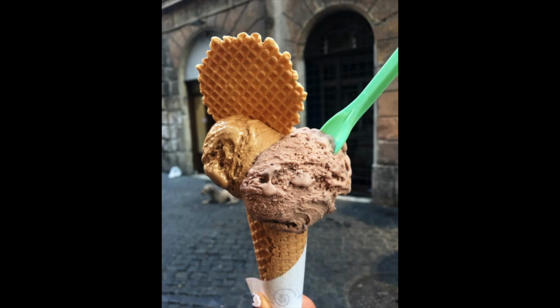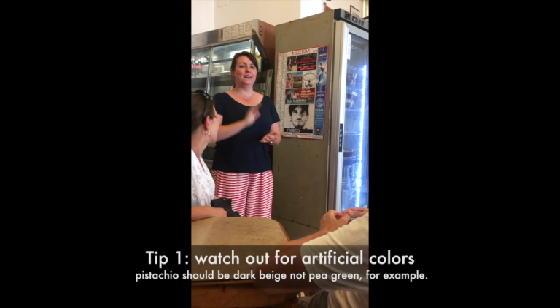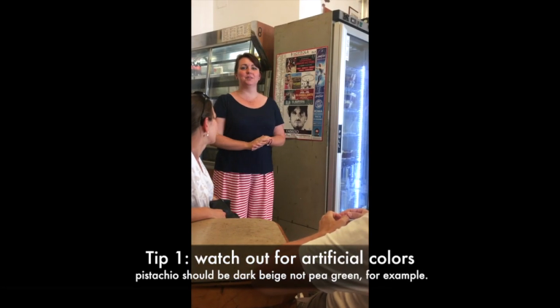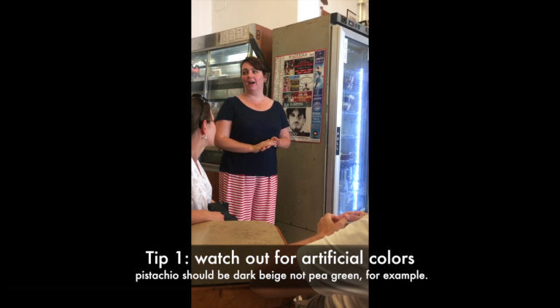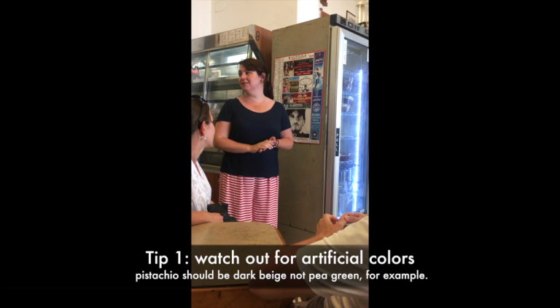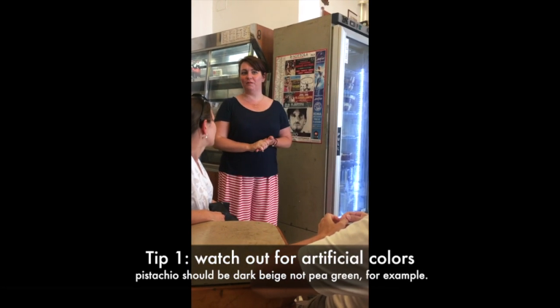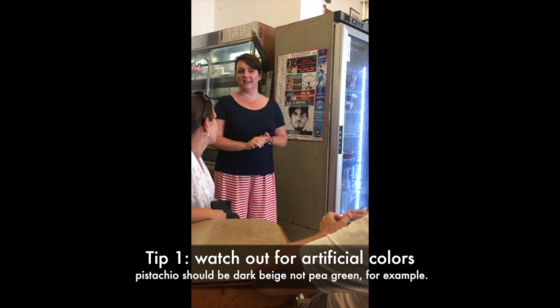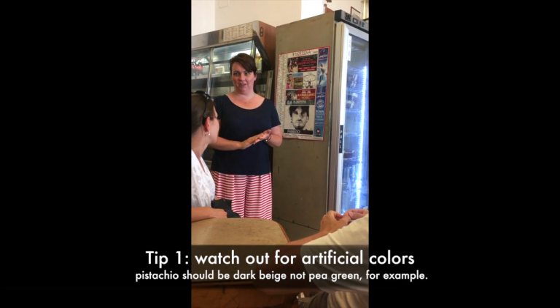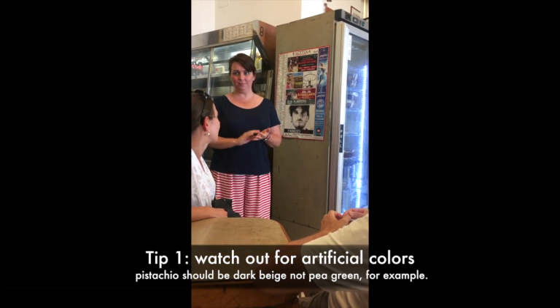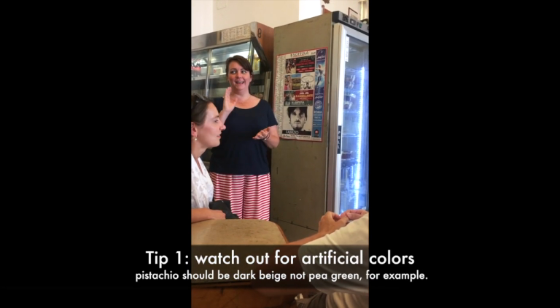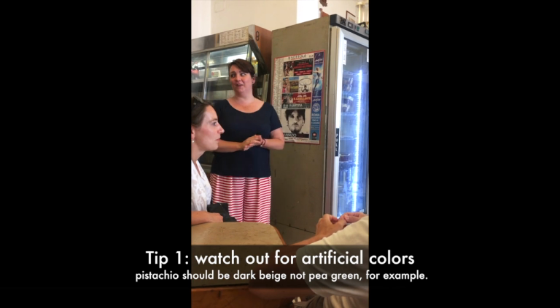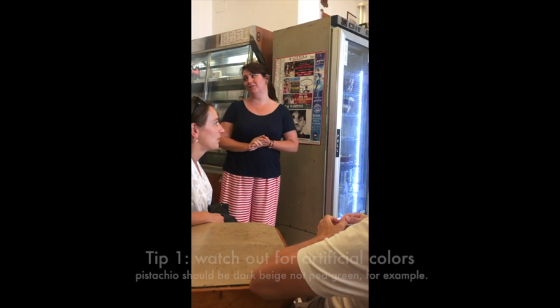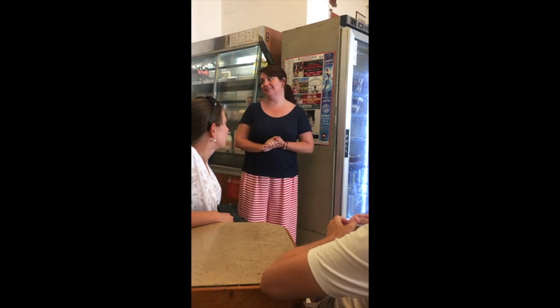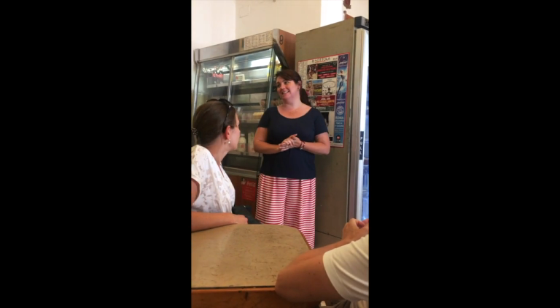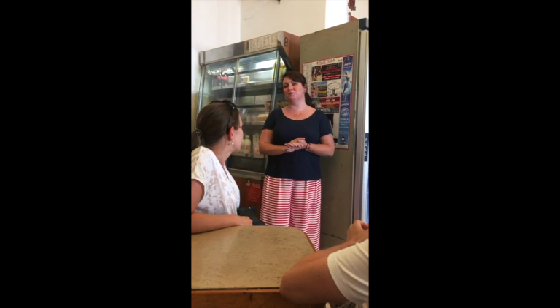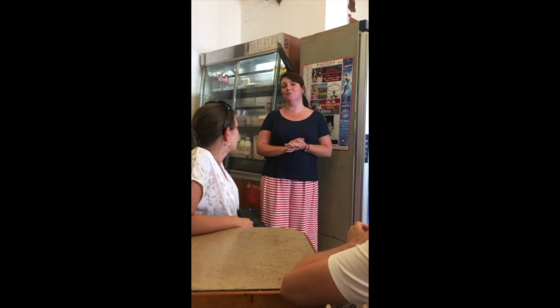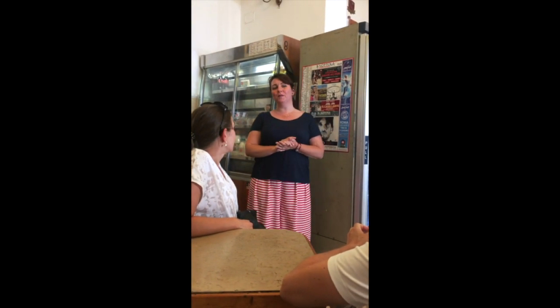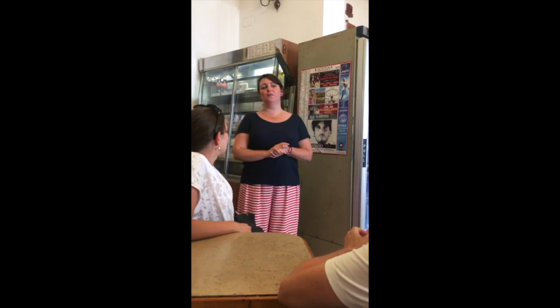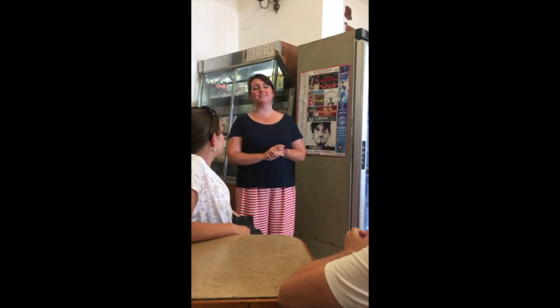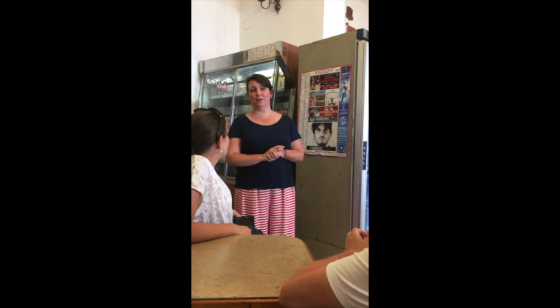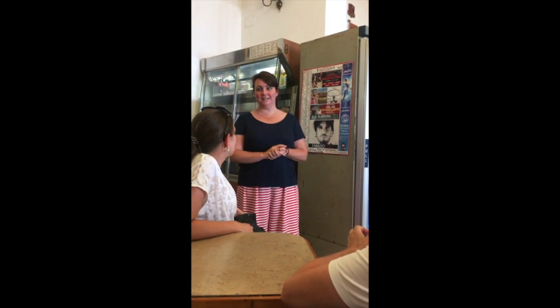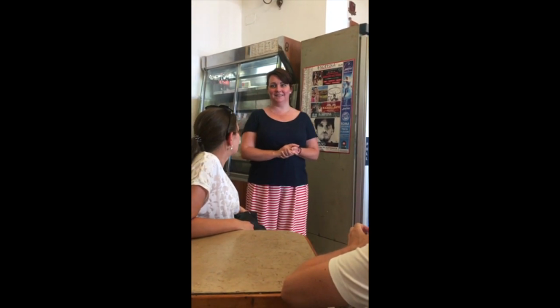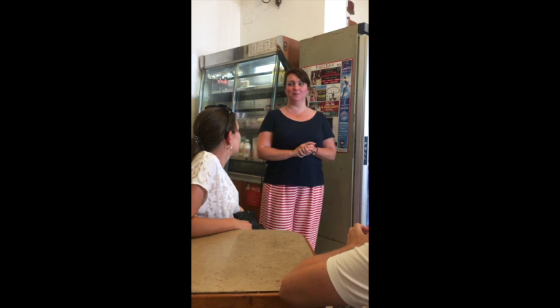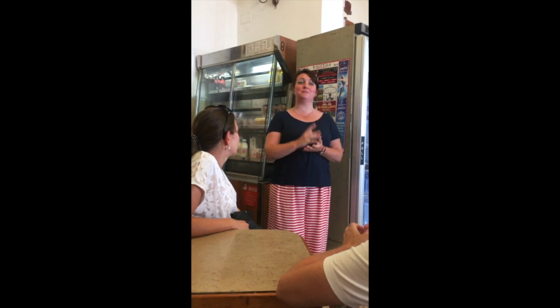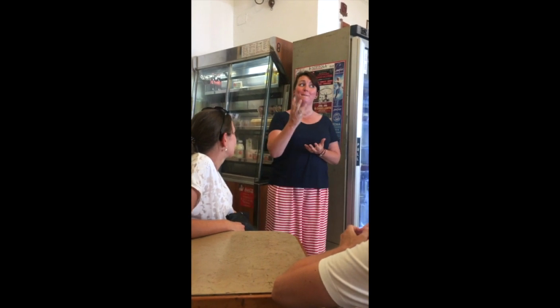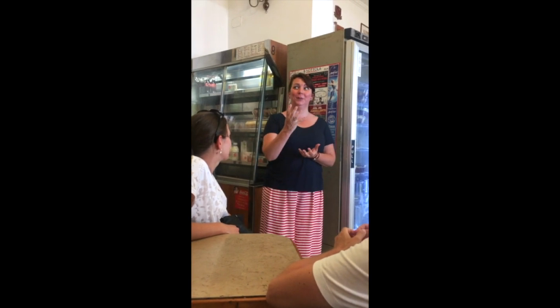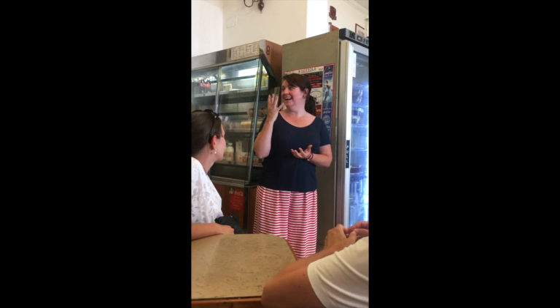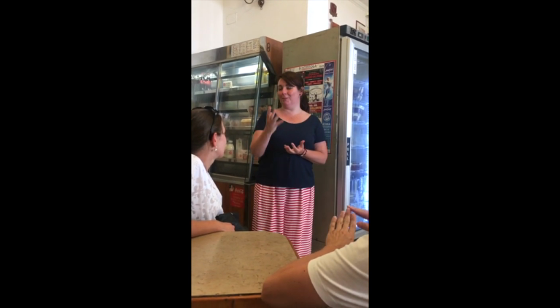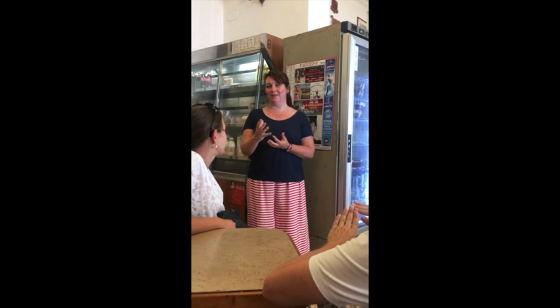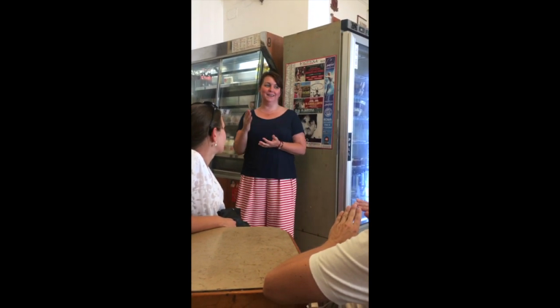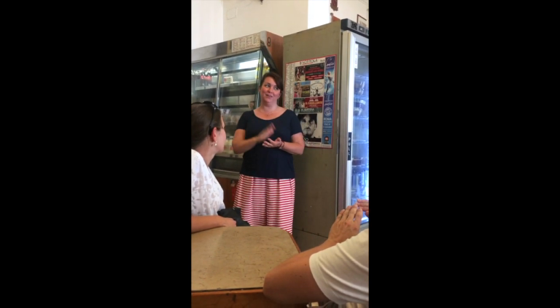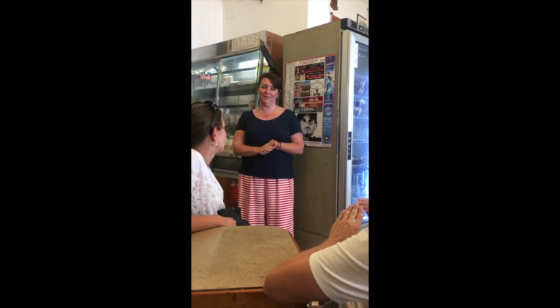We are also aware of colours not found in nature. There is a famous flavour of gelato in Italy which is called Puffo. Puffo means smurf in Italian. It's bright blue, it's bubblegum flavour, it's very, very fake.